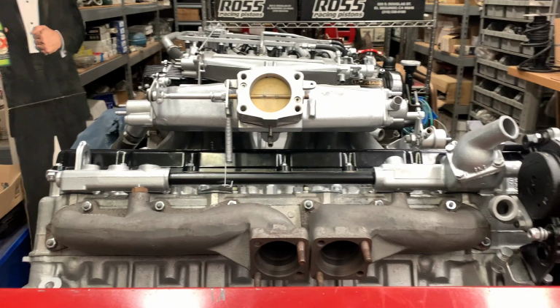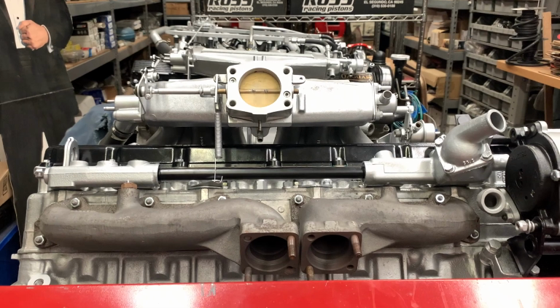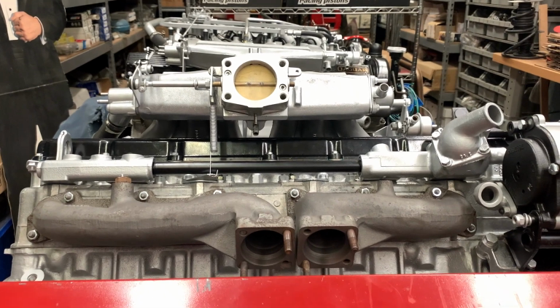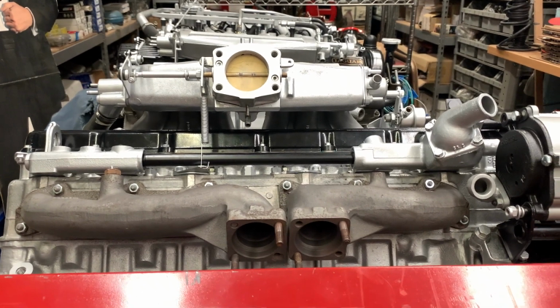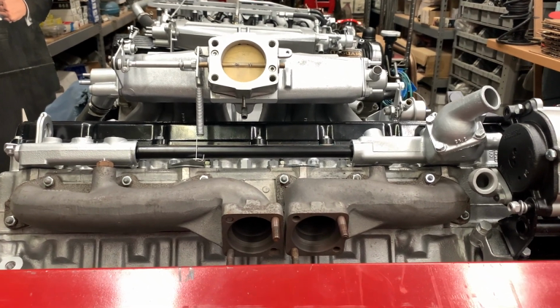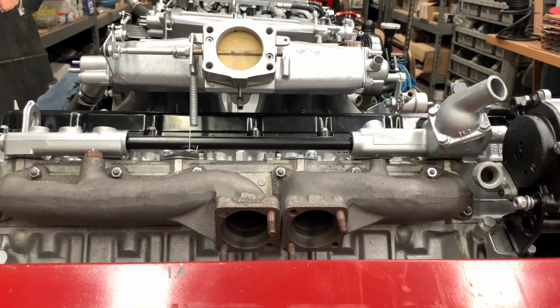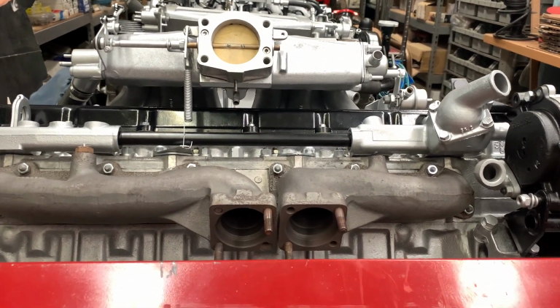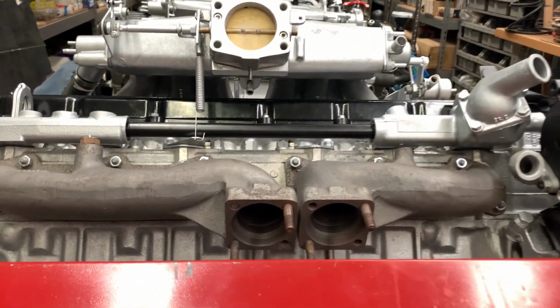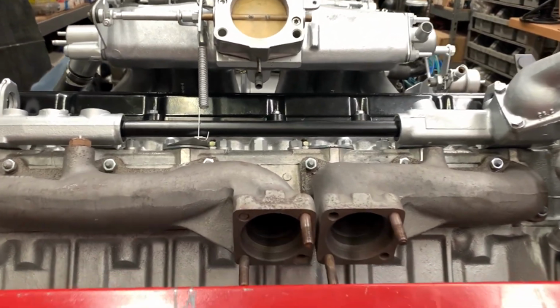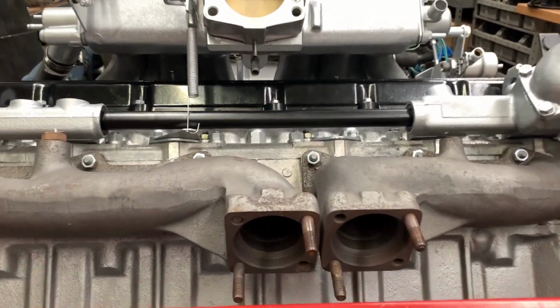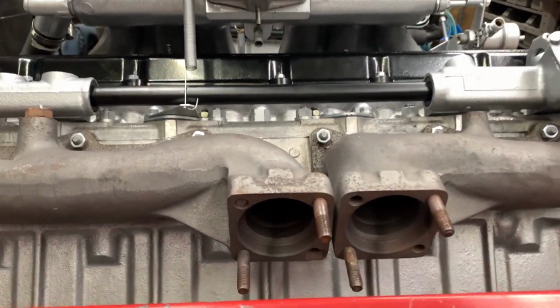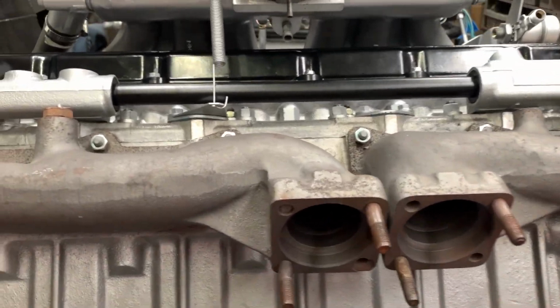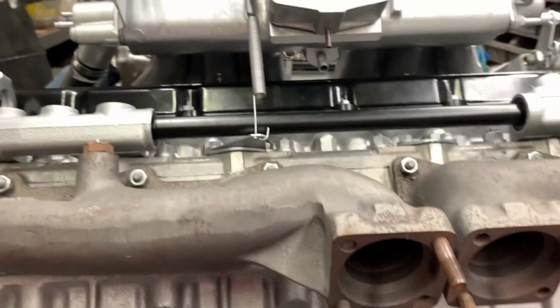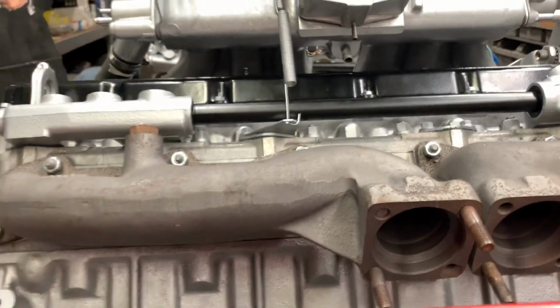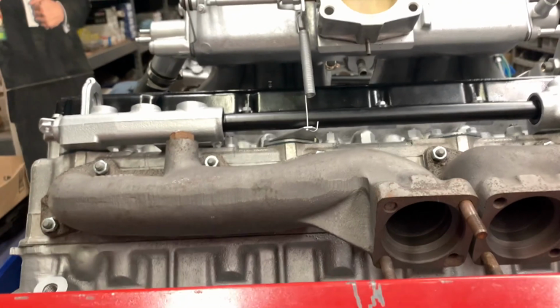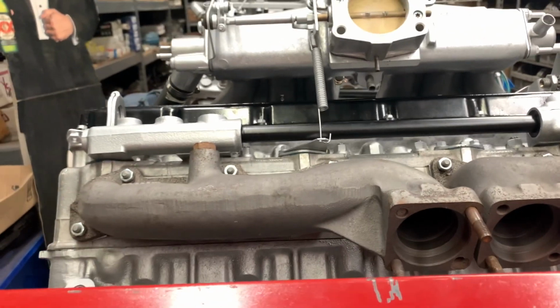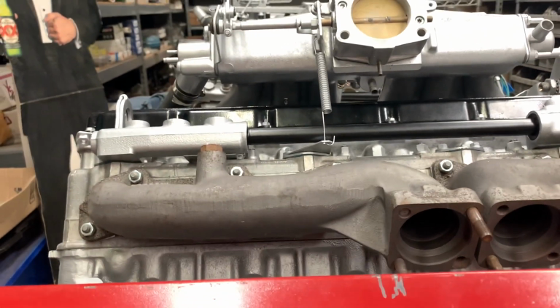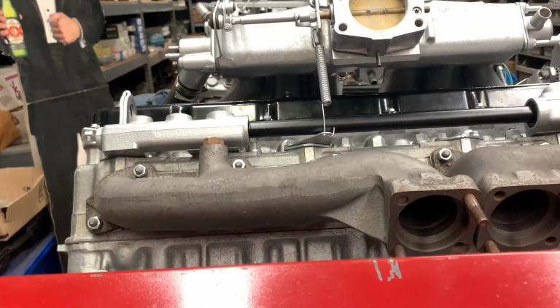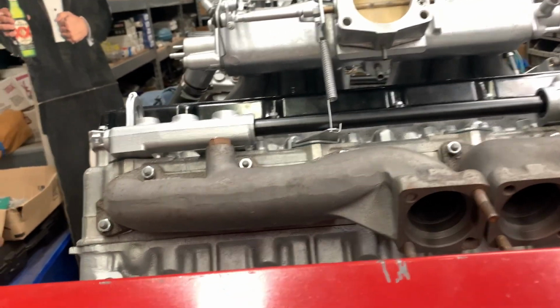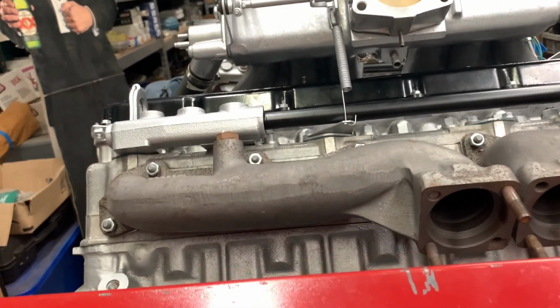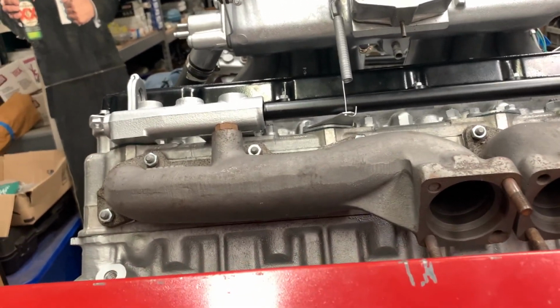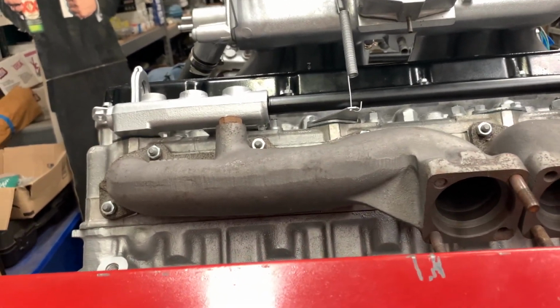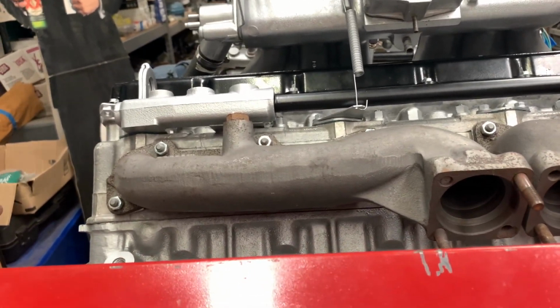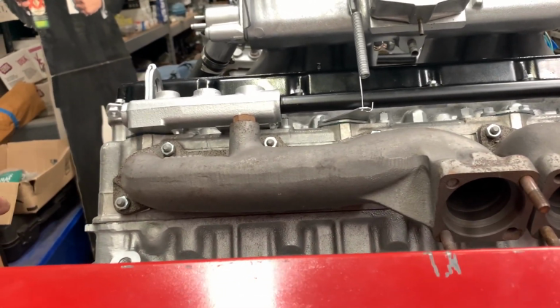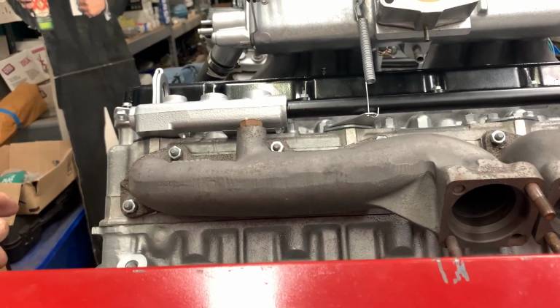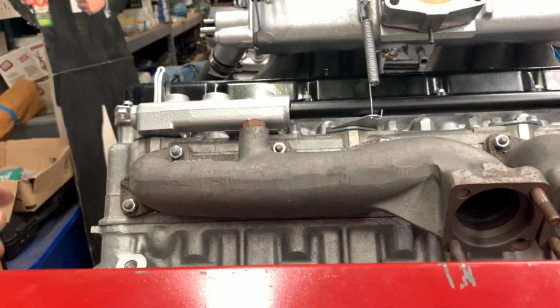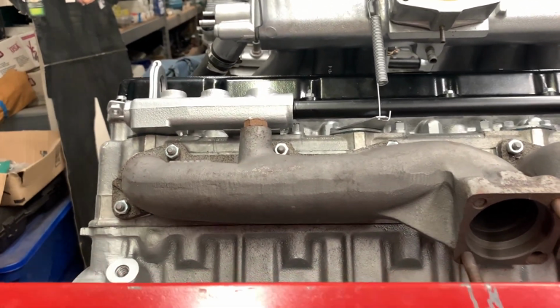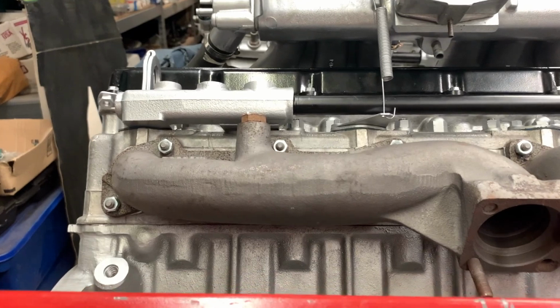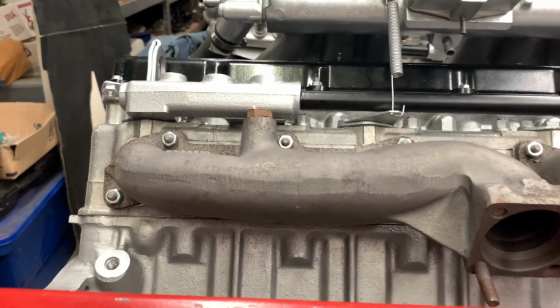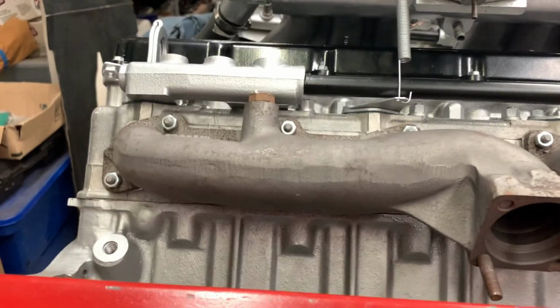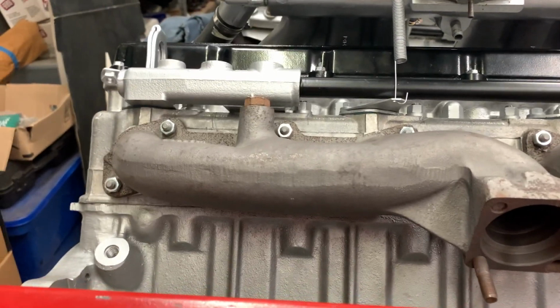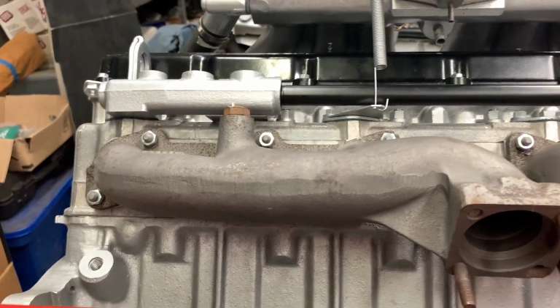I'm installing some exhaust manifolds today and done all the prep work in terms of sanding the flanges and doing the sealing that's necessary and so forth.